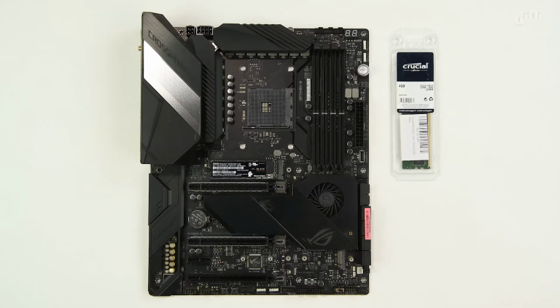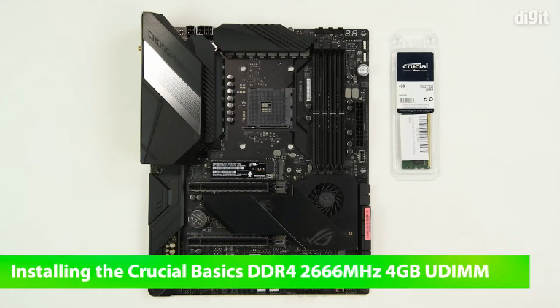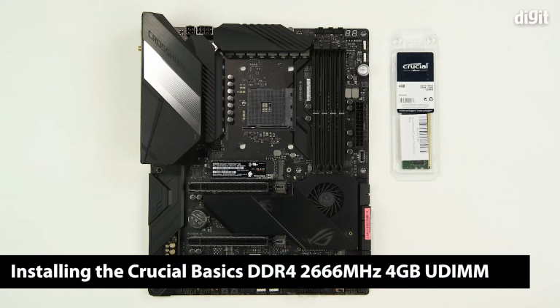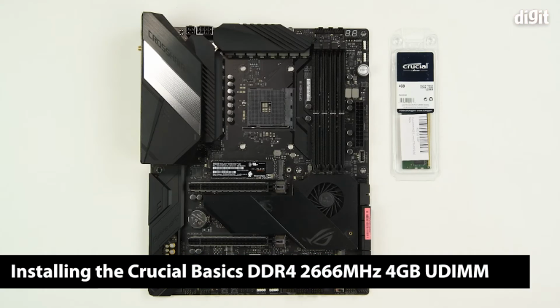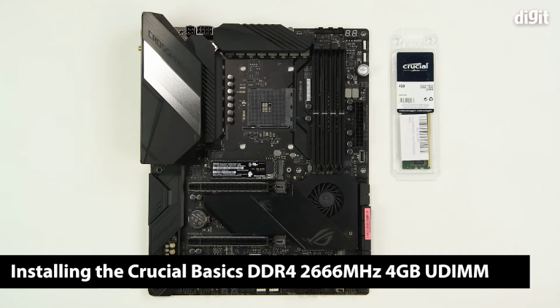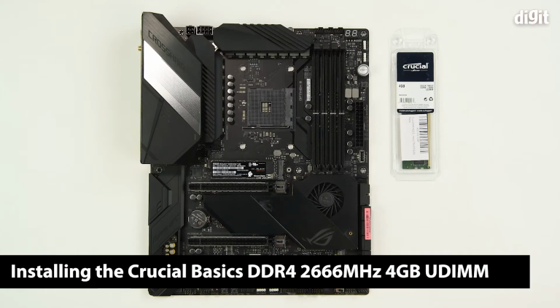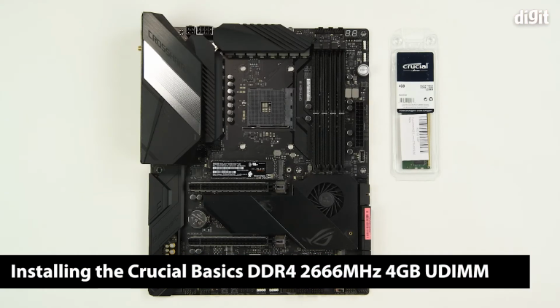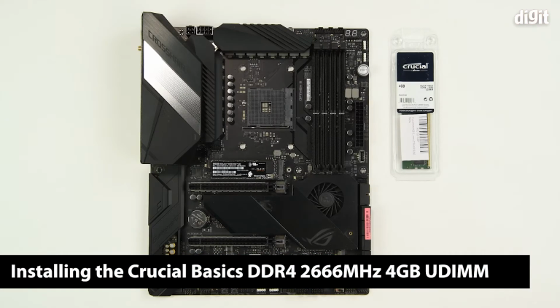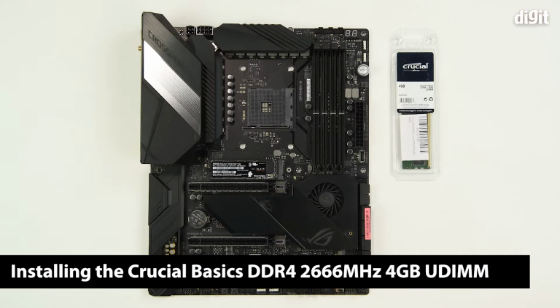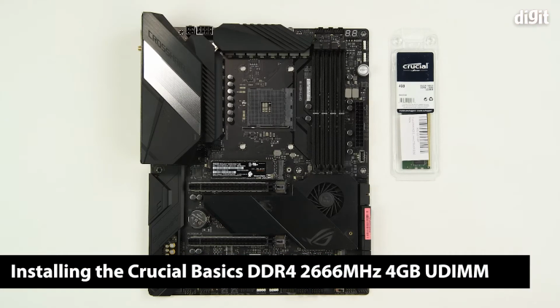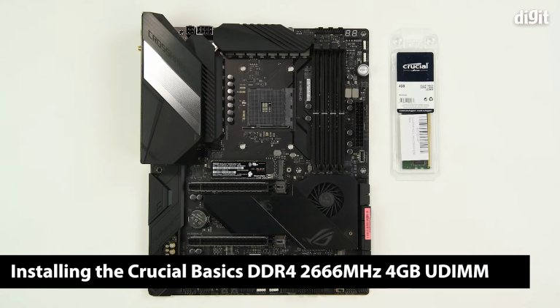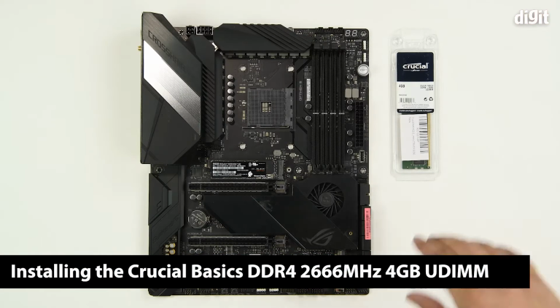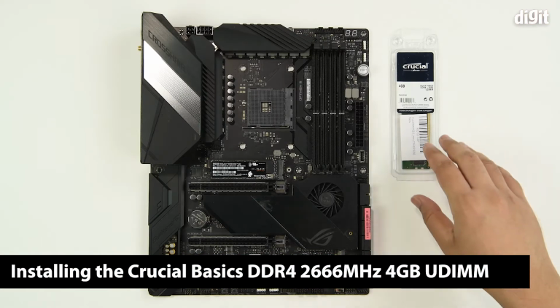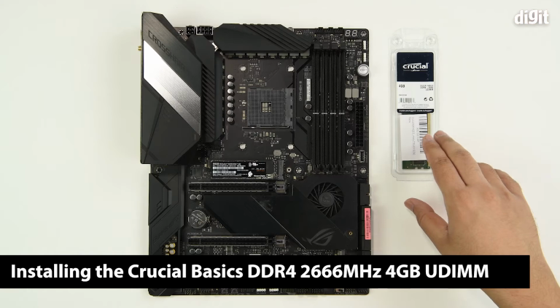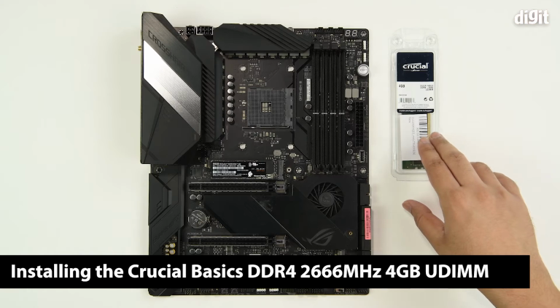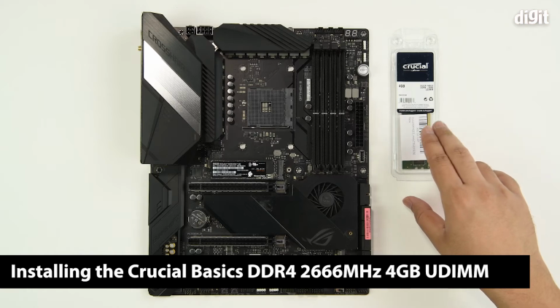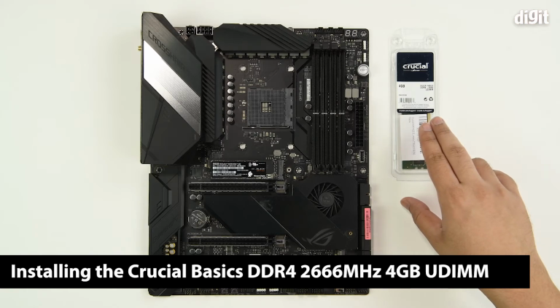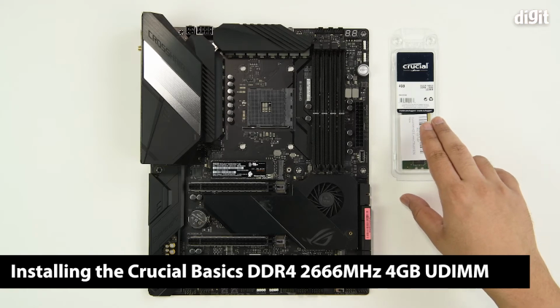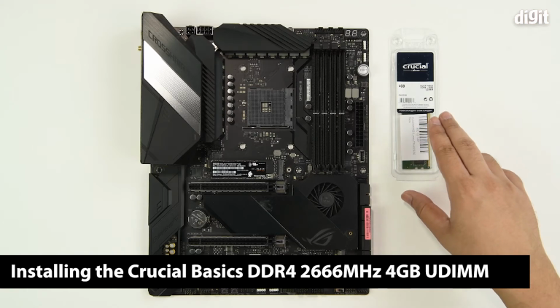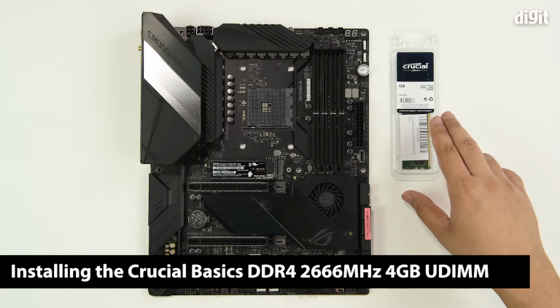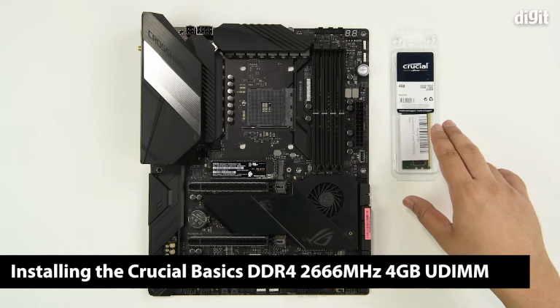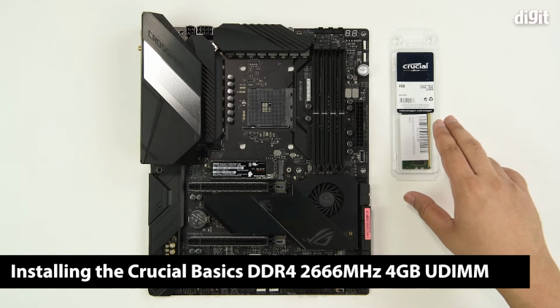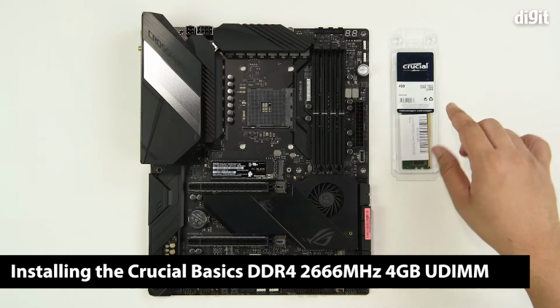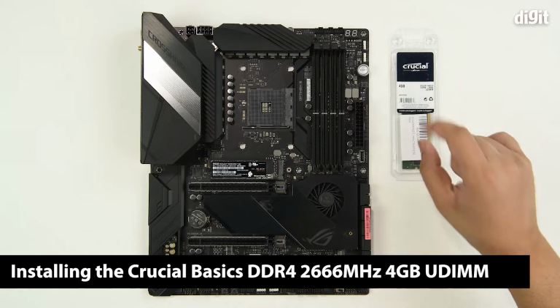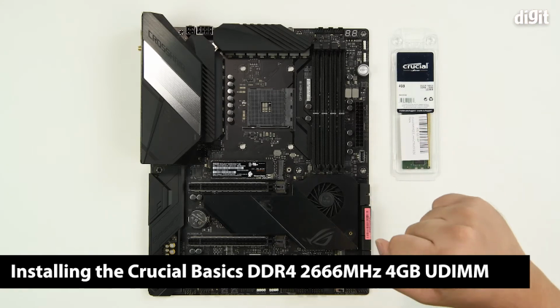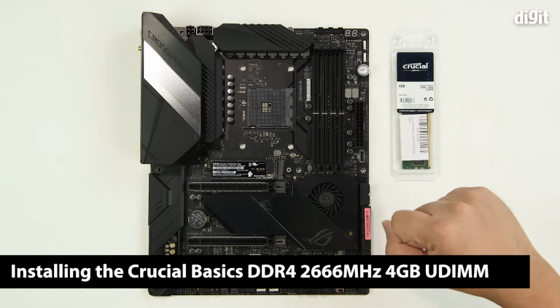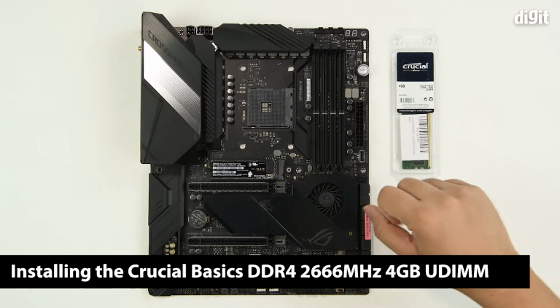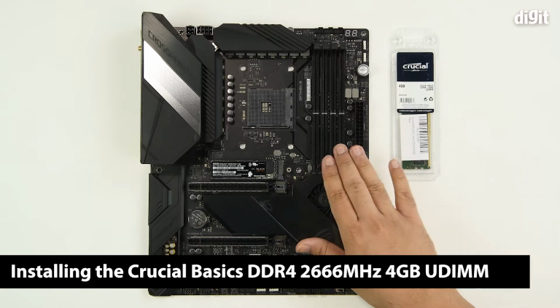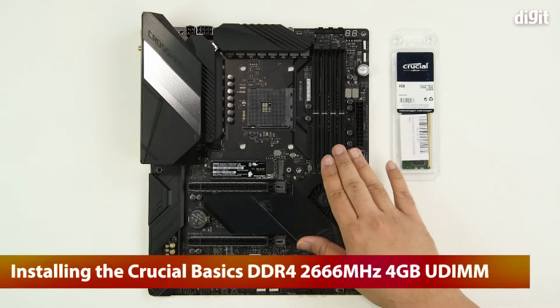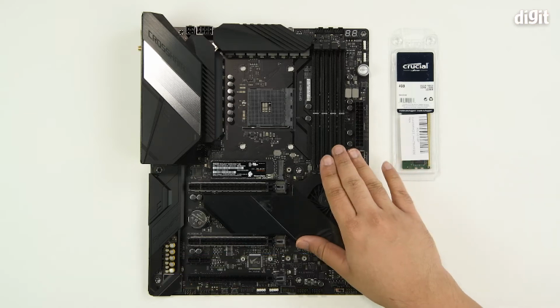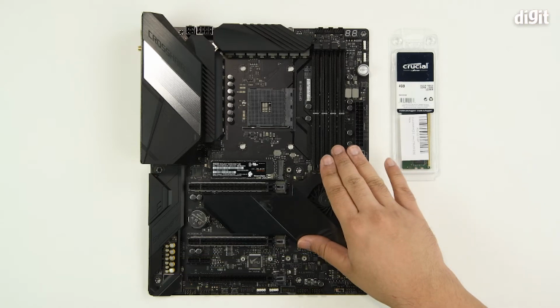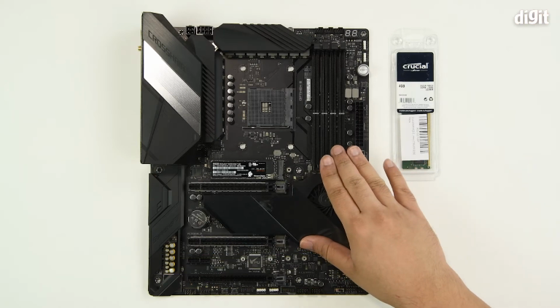Hello and welcome to Digit. In this video we are going to show you how you can install the Crucial Basics DDR4-2666MHz UDIMM memory stick onto a compatible motherboard.